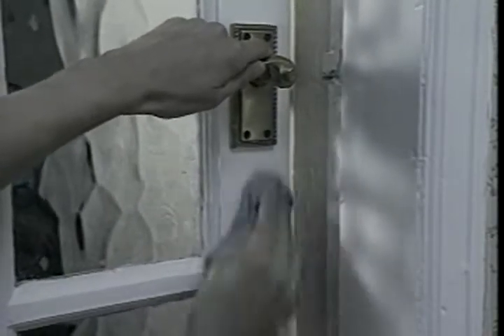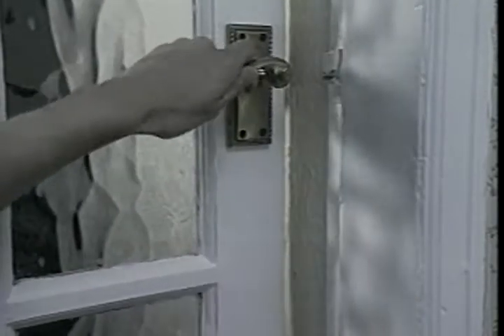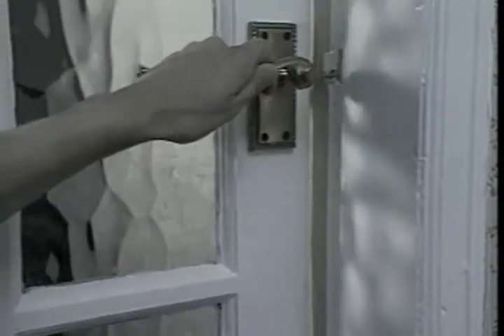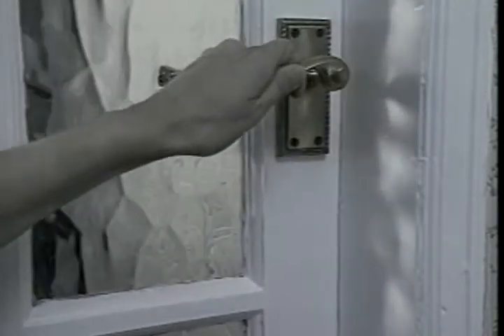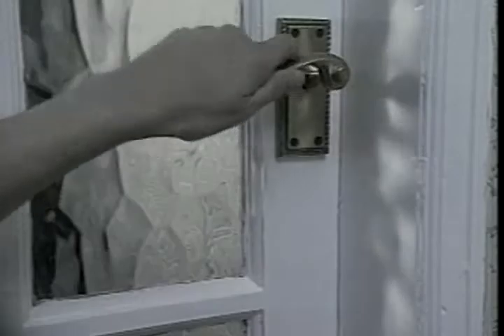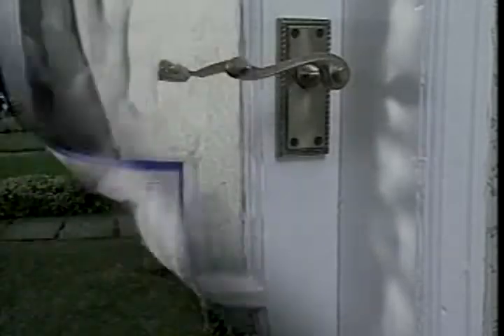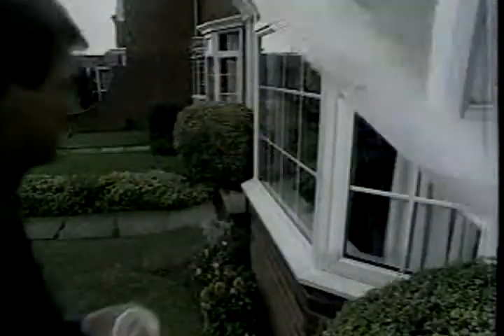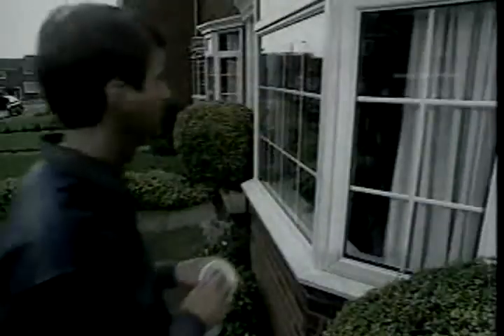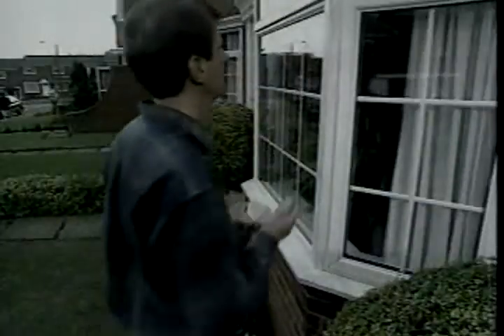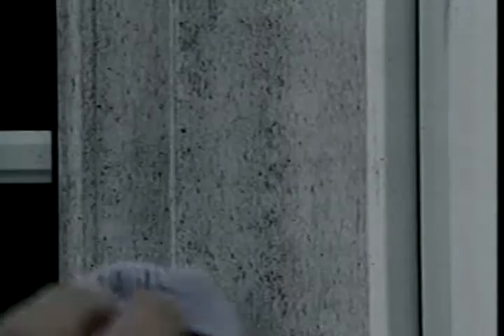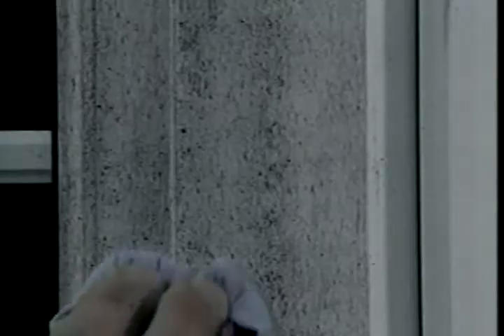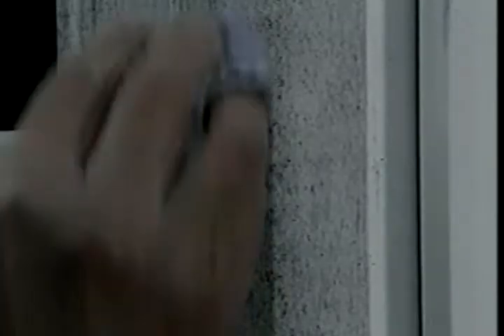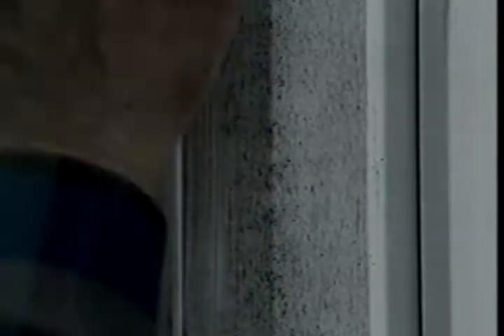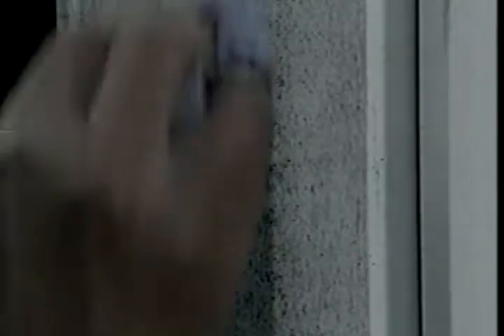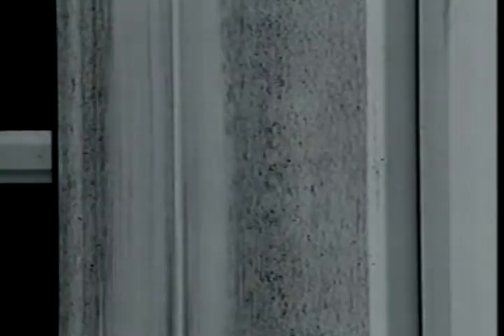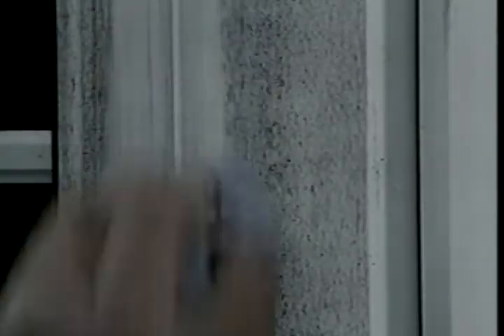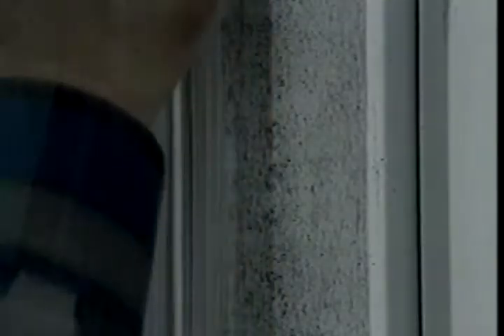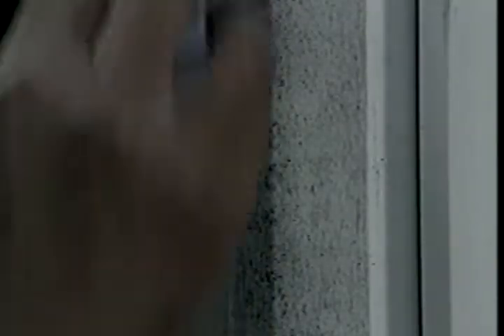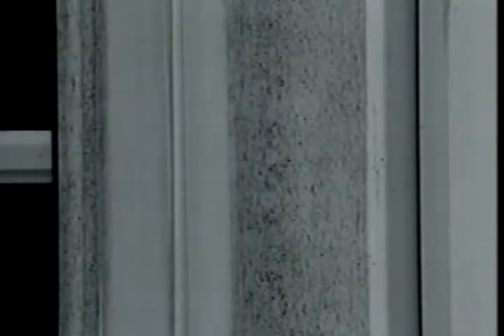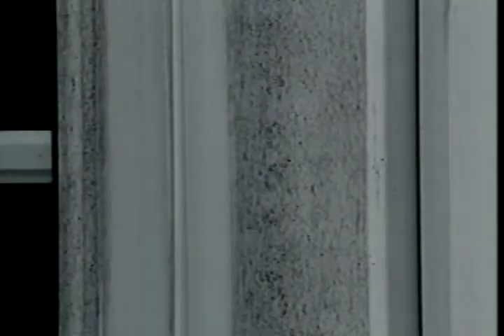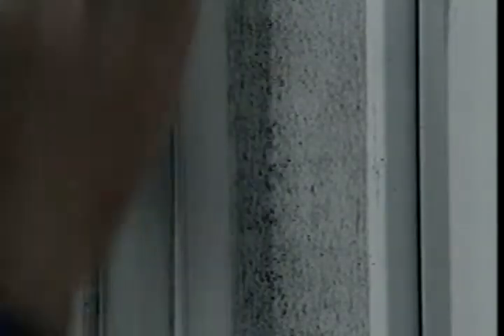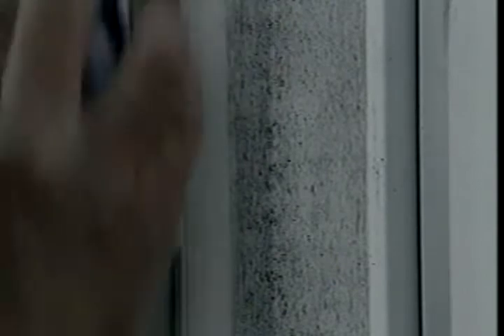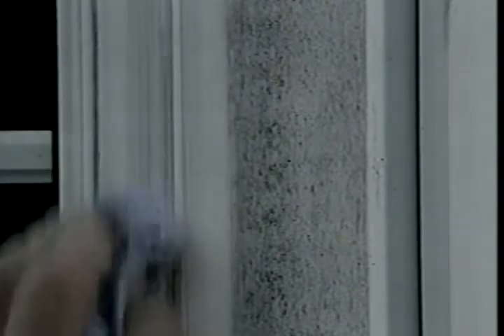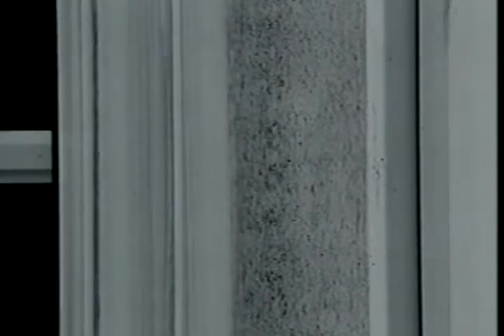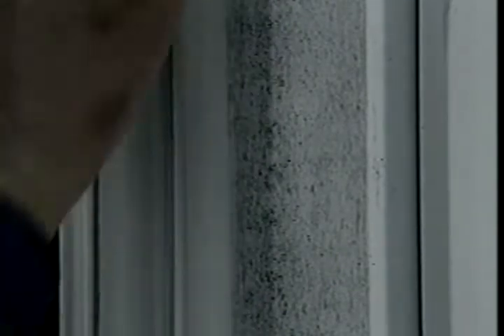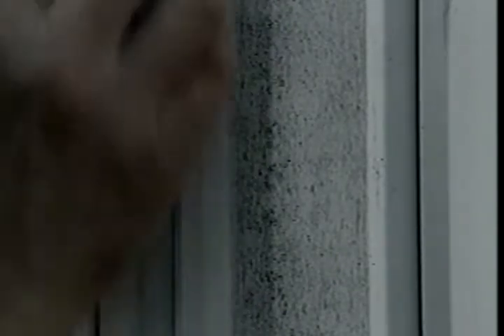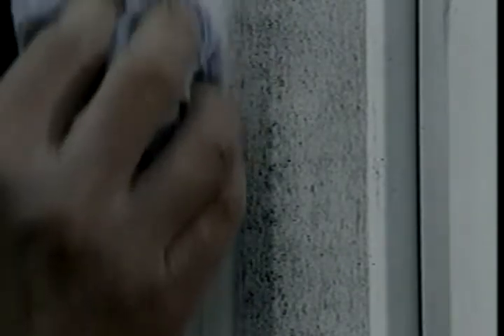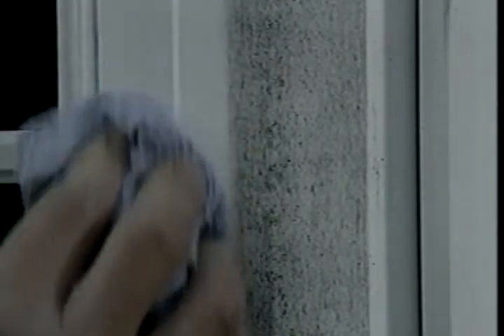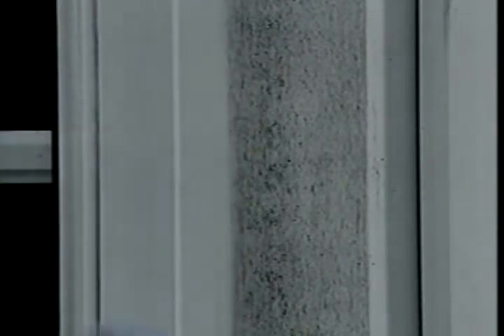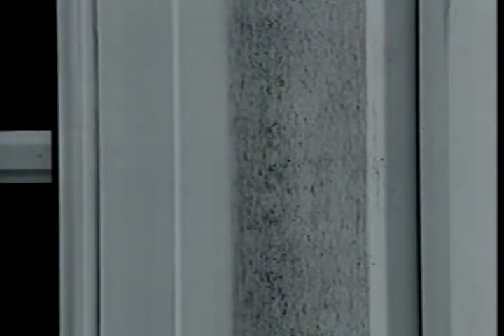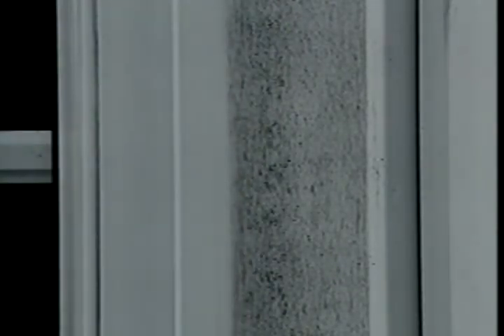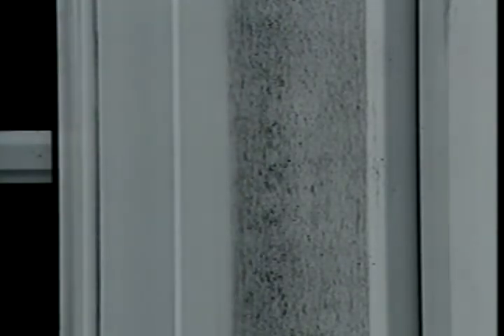And outside the house, with a little work, Spotless will remove weather stains from UPVC windows and doors. Even the grime from white plastic garden furniture.